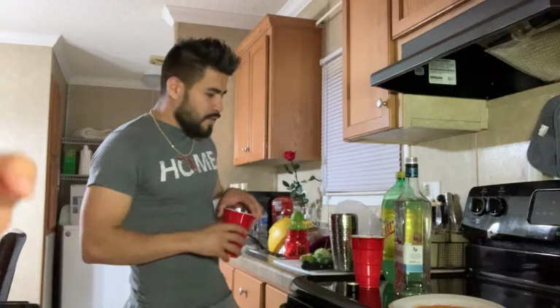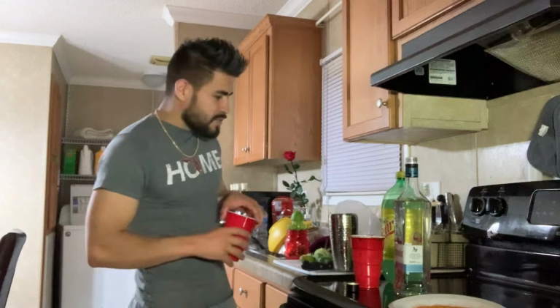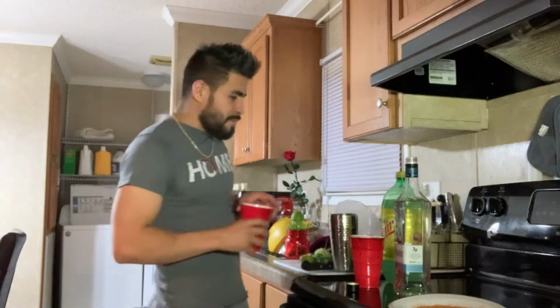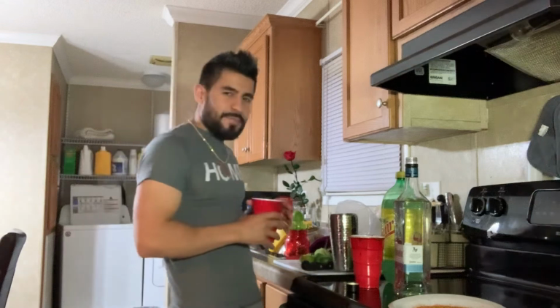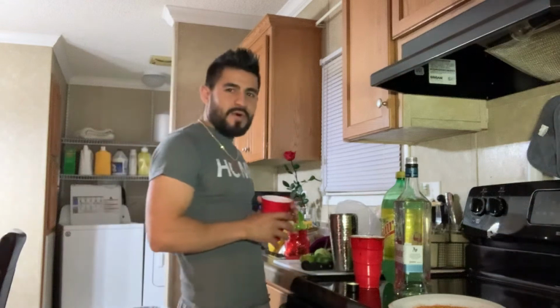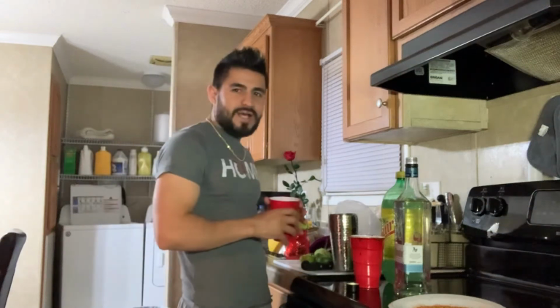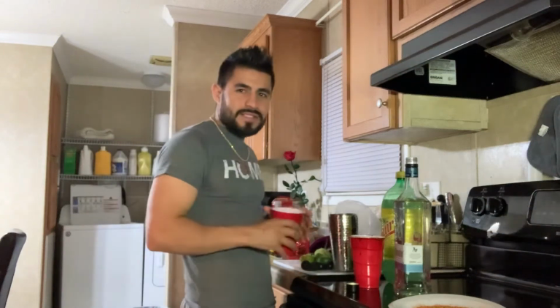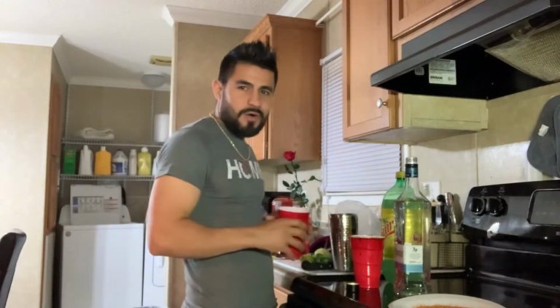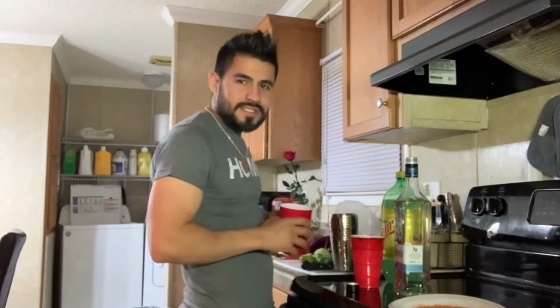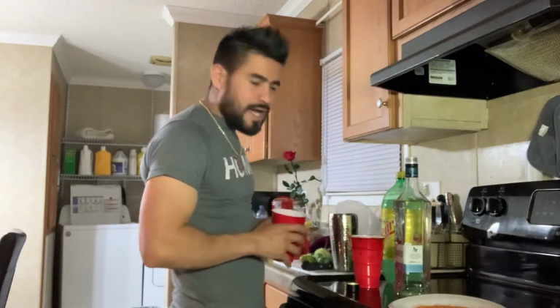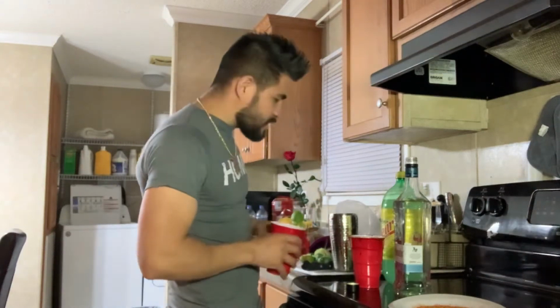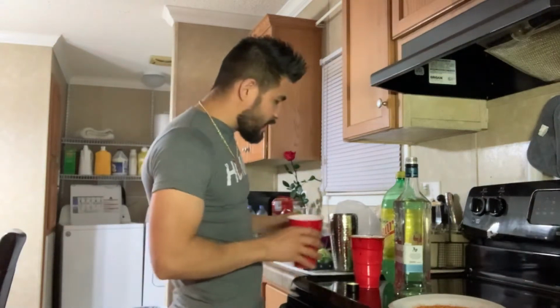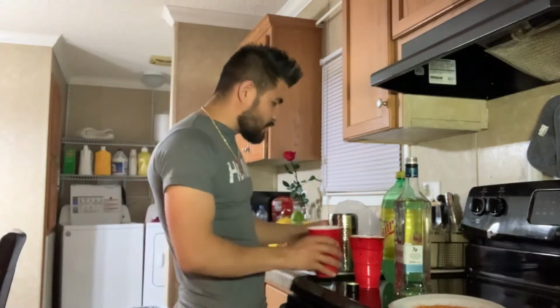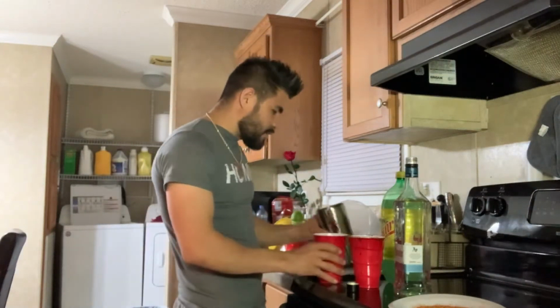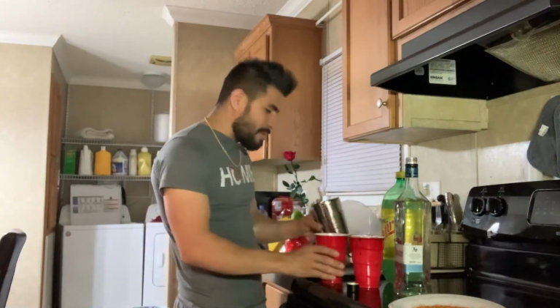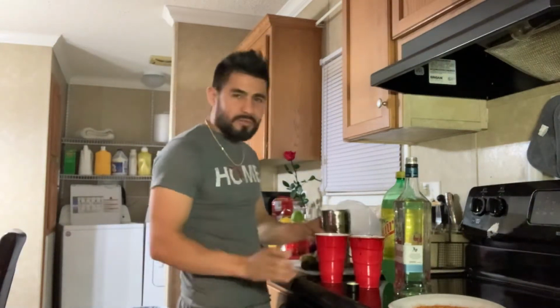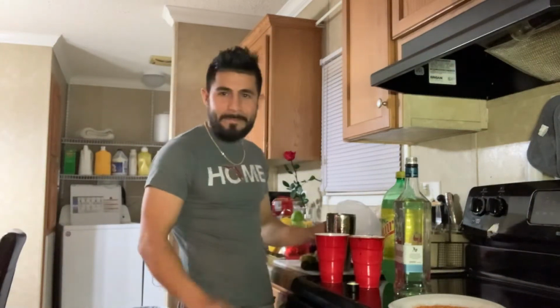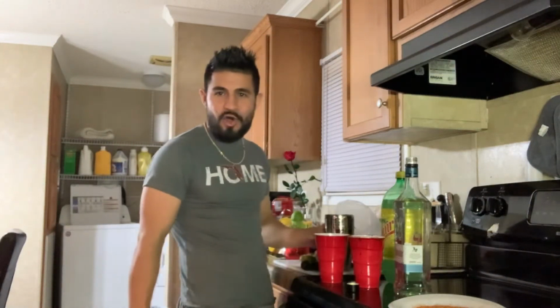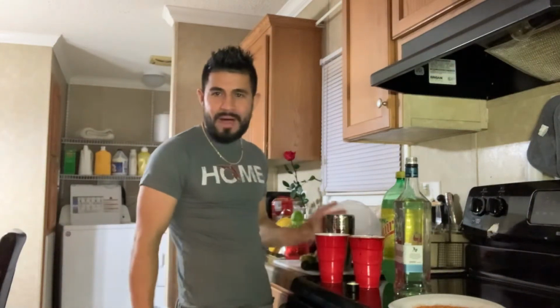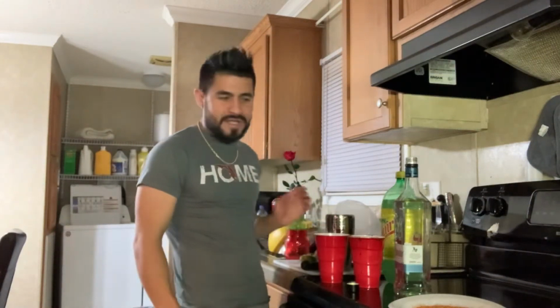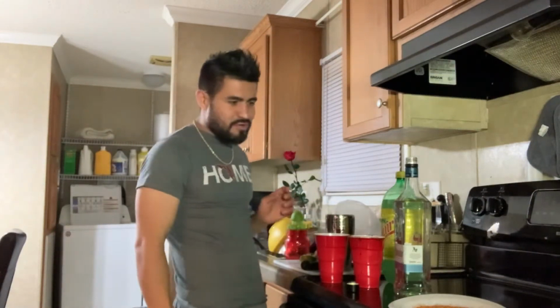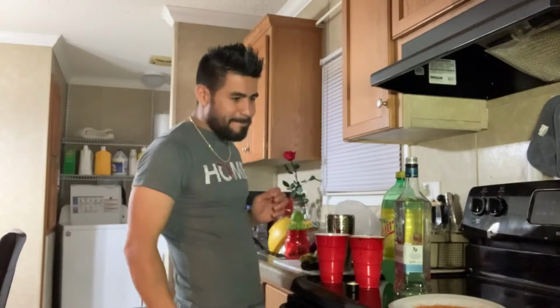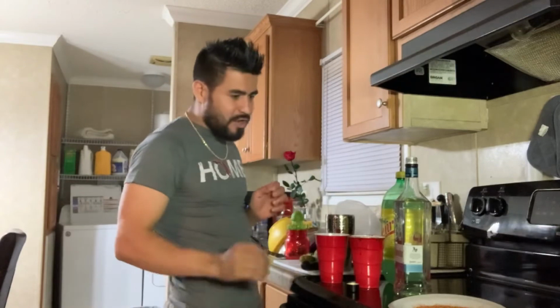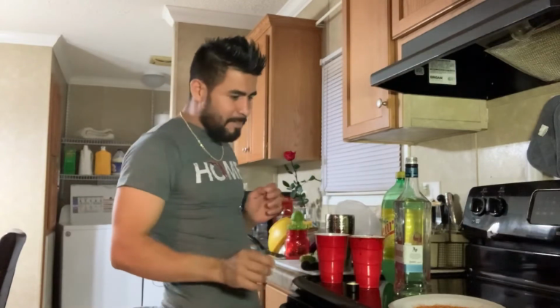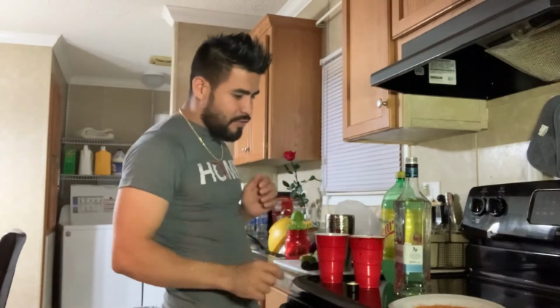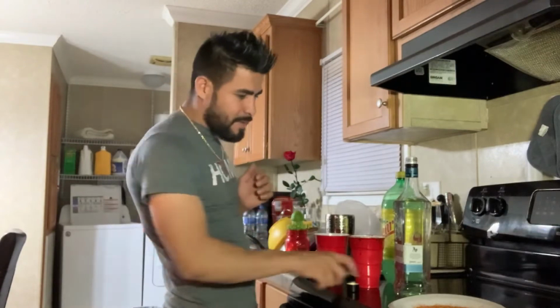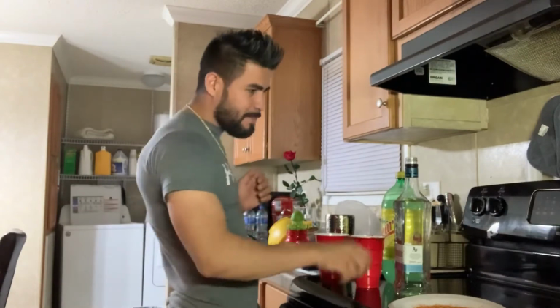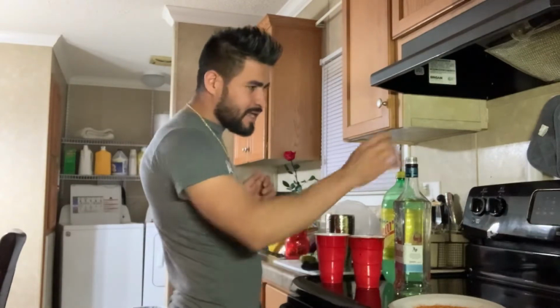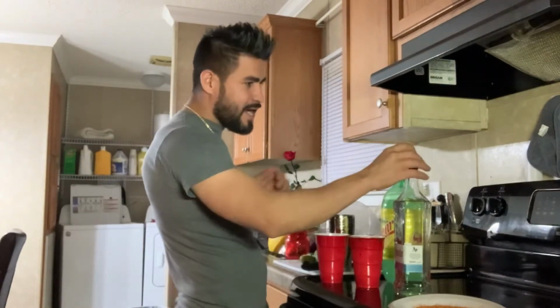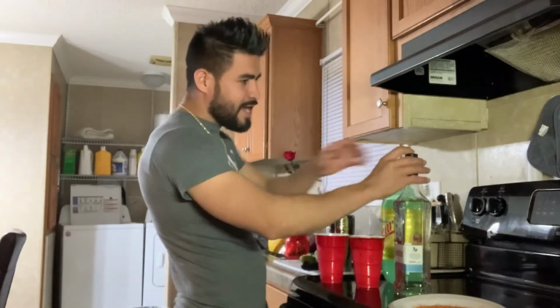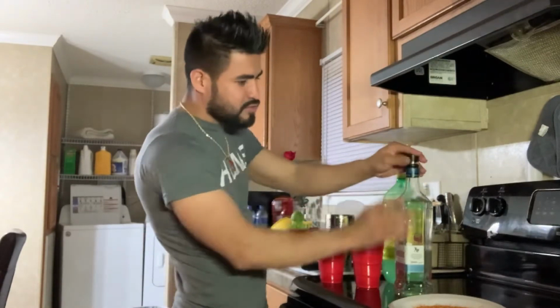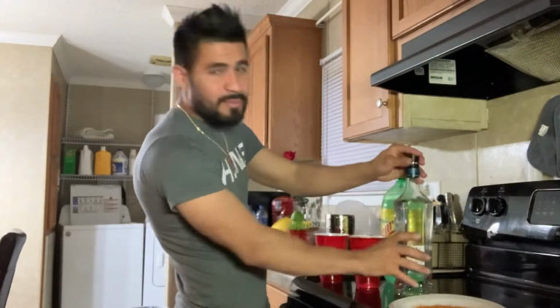Hey, what's up people? What's up Raza? How's everybody doing? I'm about to make a Paloma, a Mexican drink that we use.